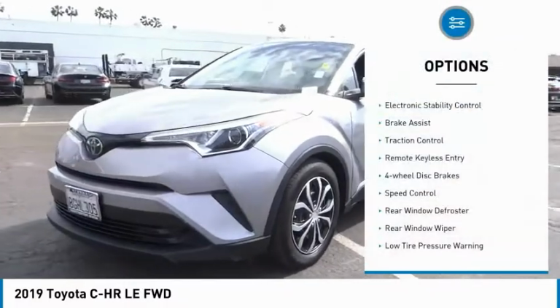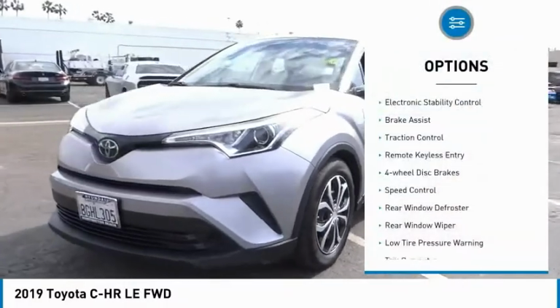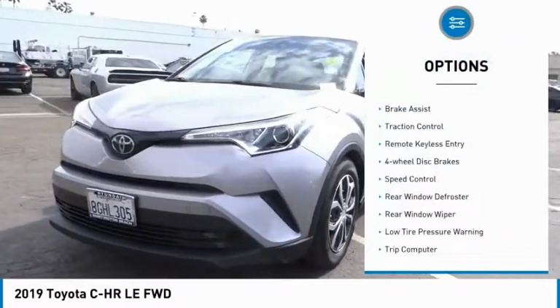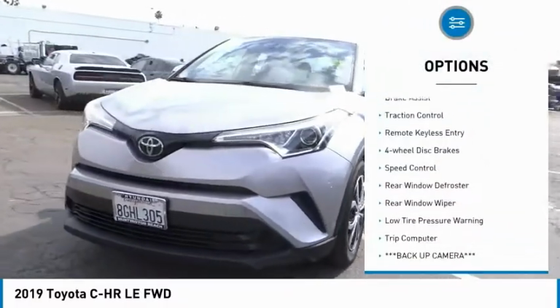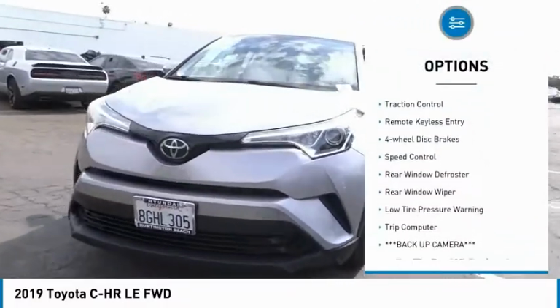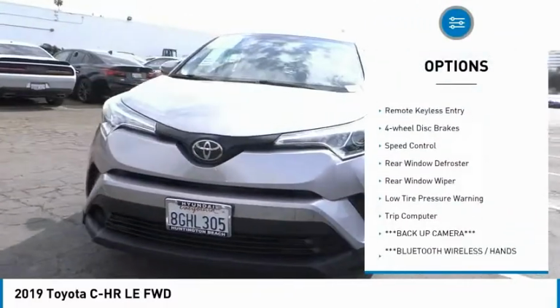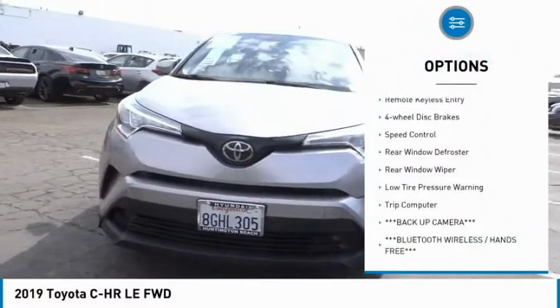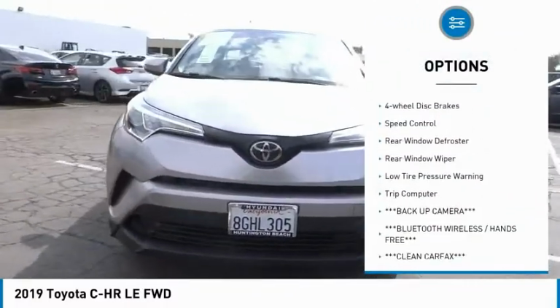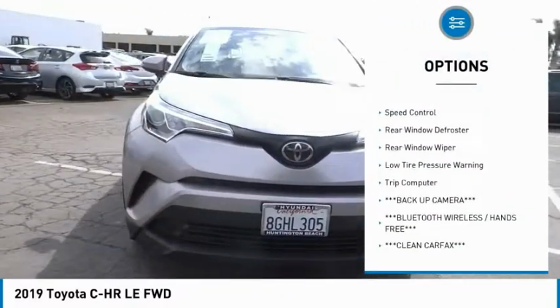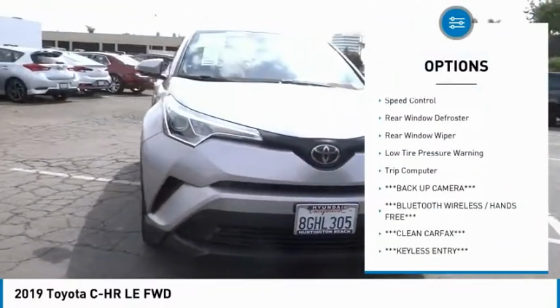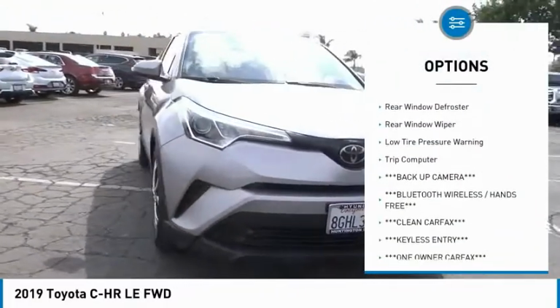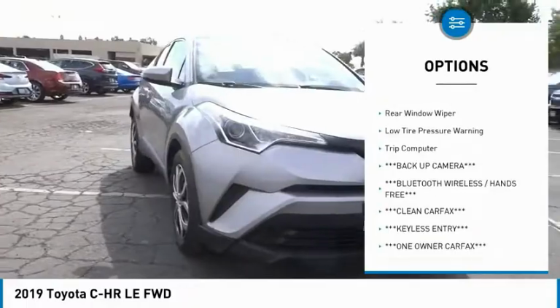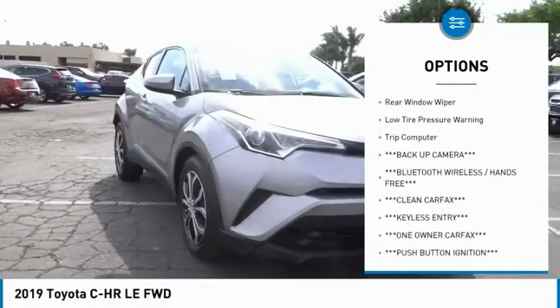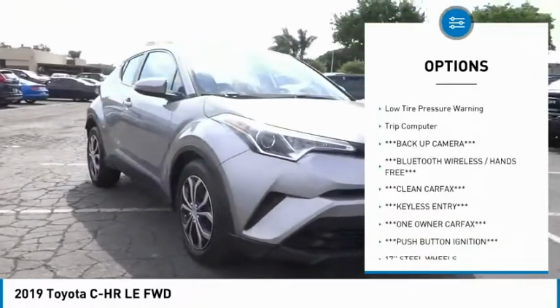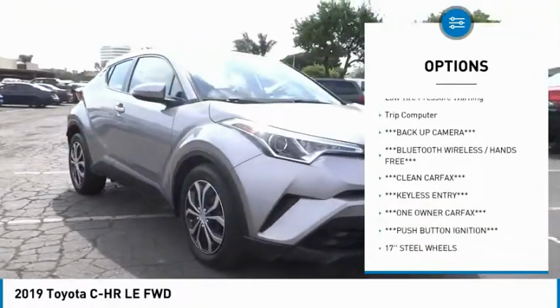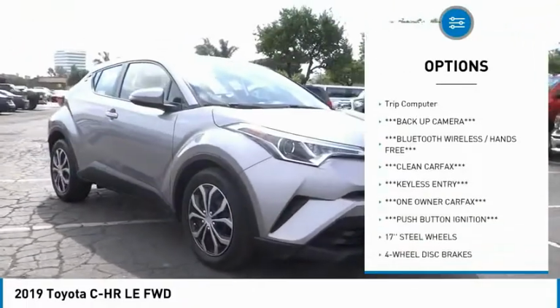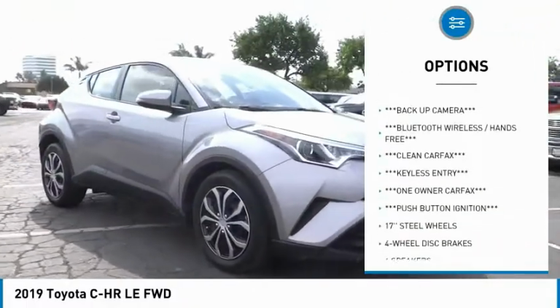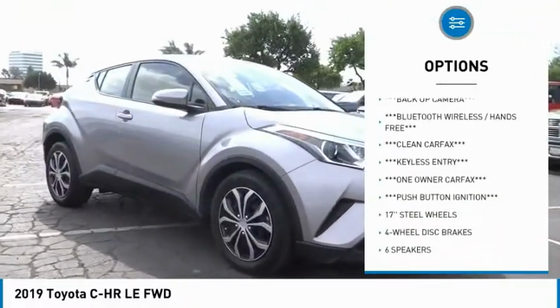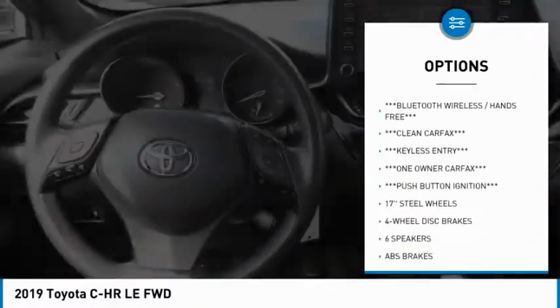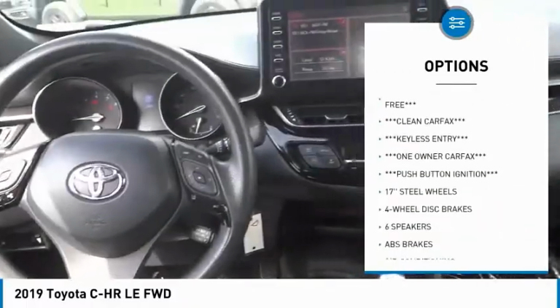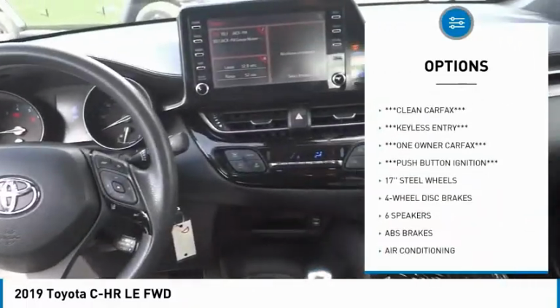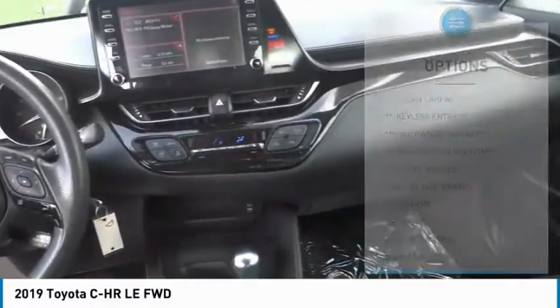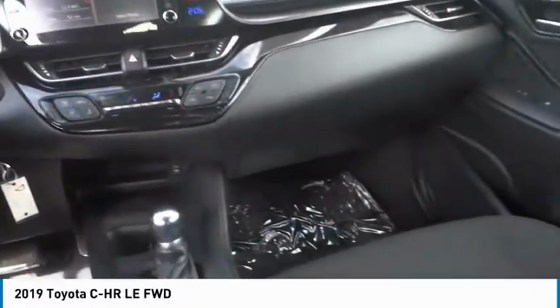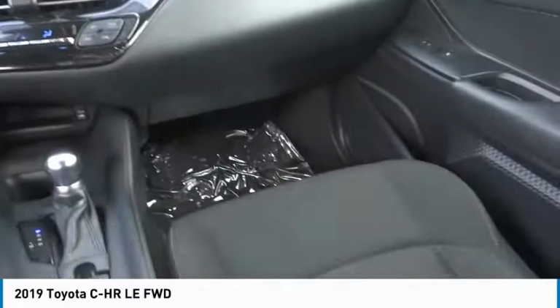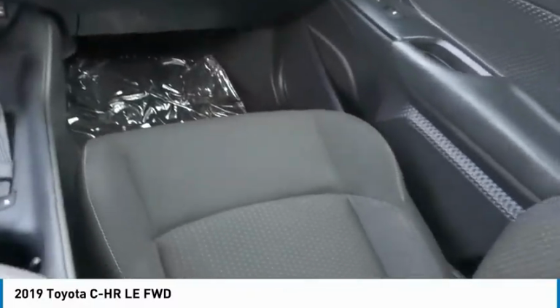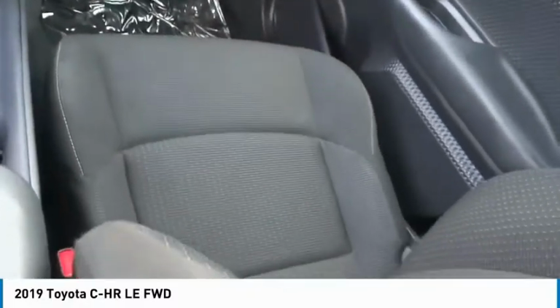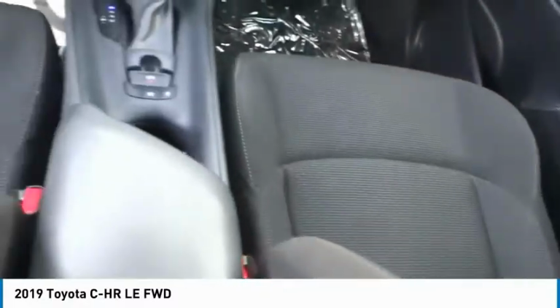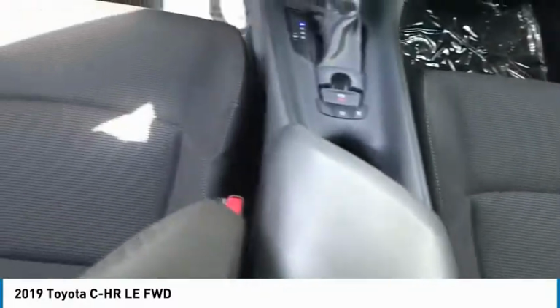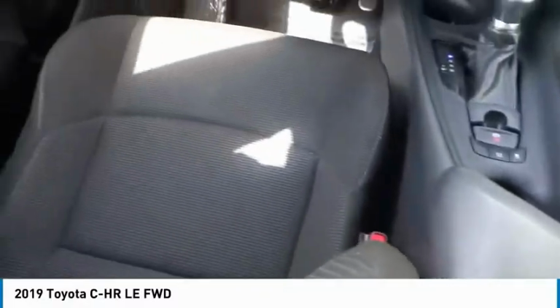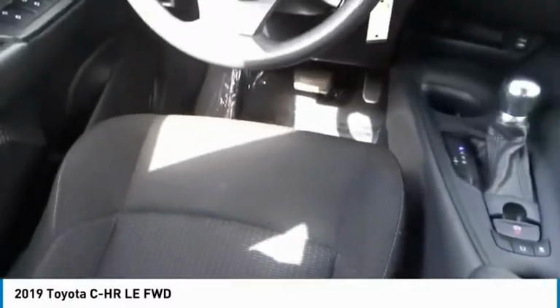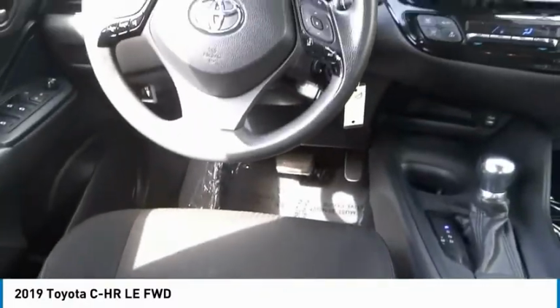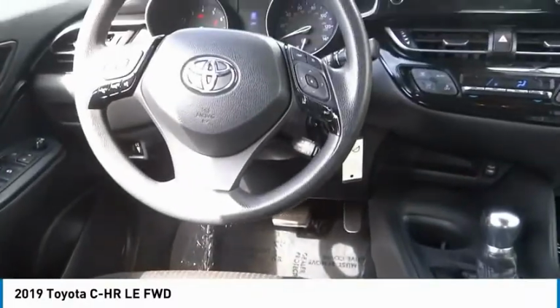Electronic stability control, brake assist, traction control, remote keyless entry, four-wheel disc brakes, speed control, rear window defroster, rear window wiper, low tire pressure warning, and trip computer.